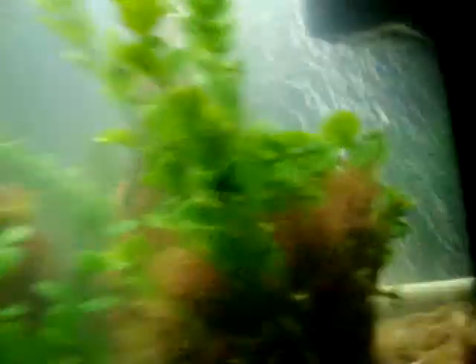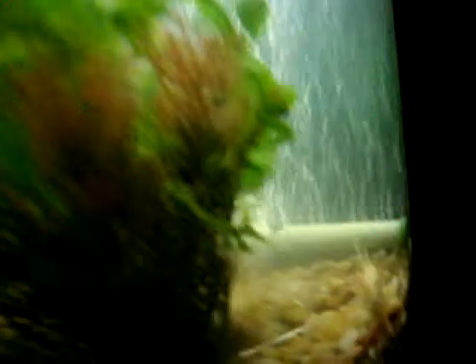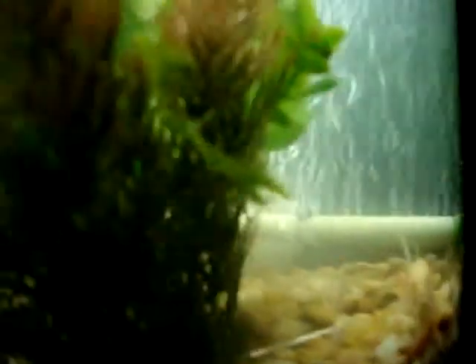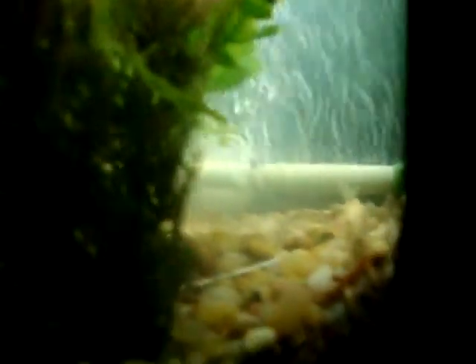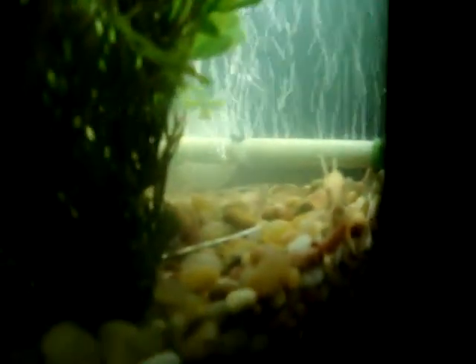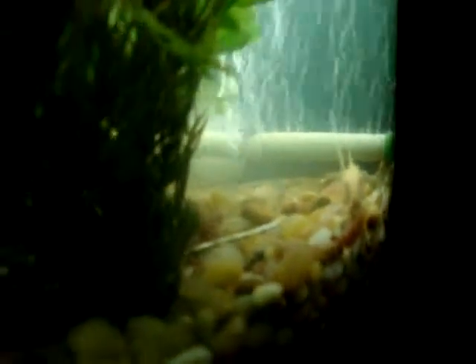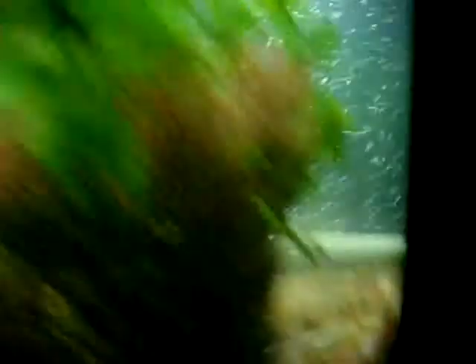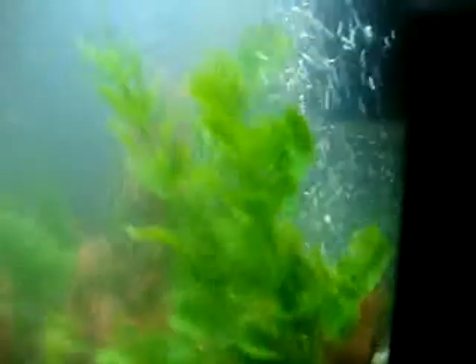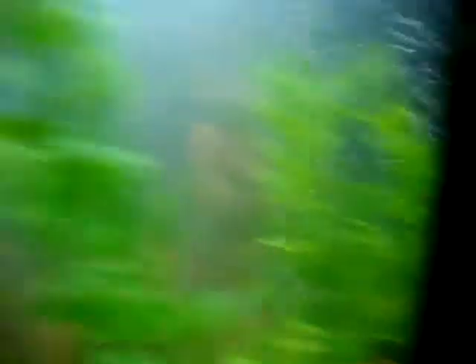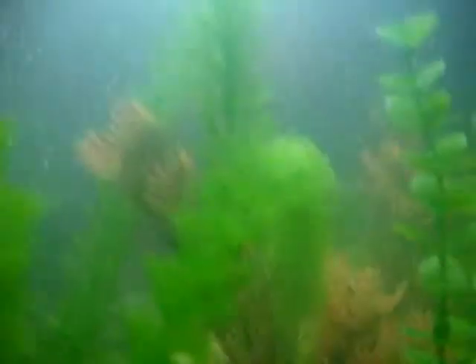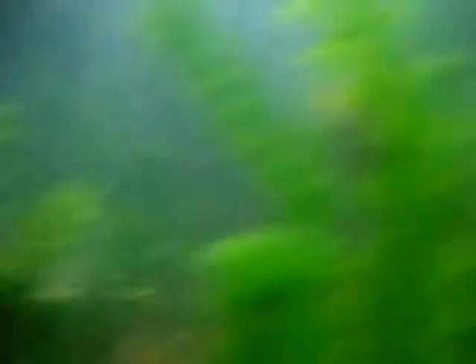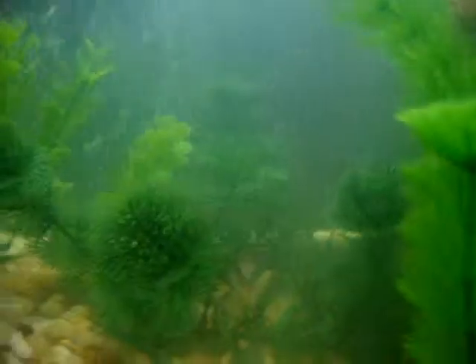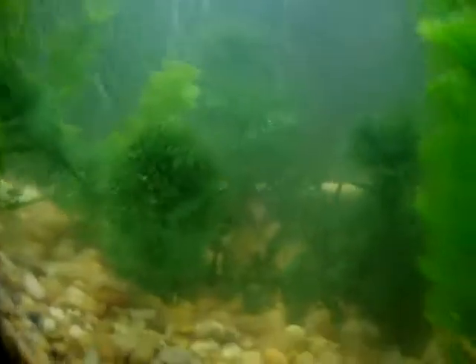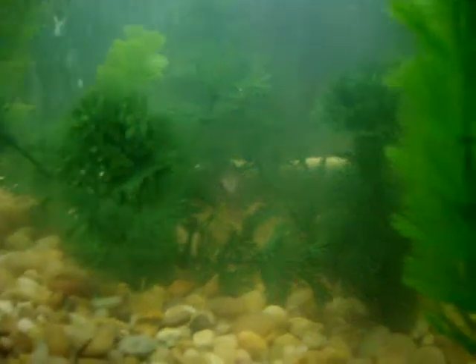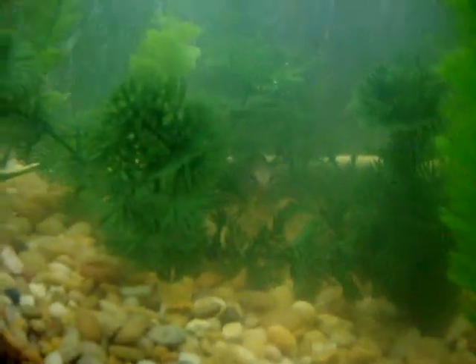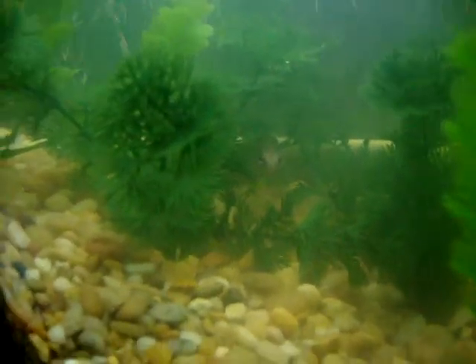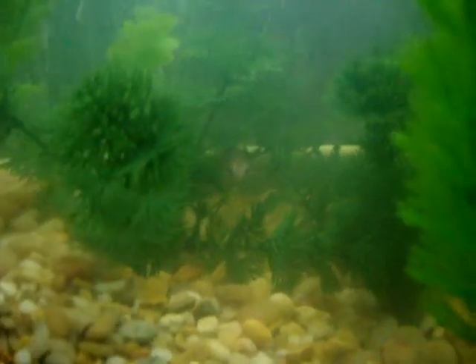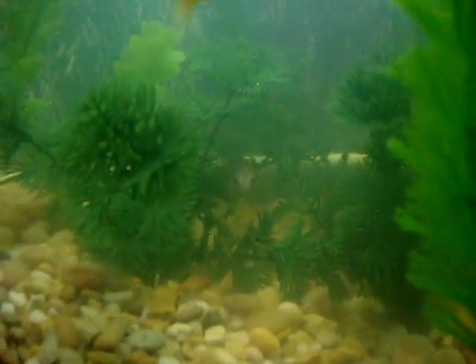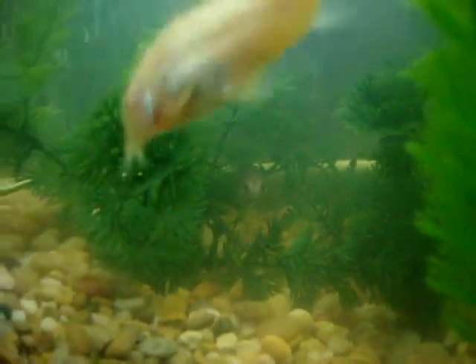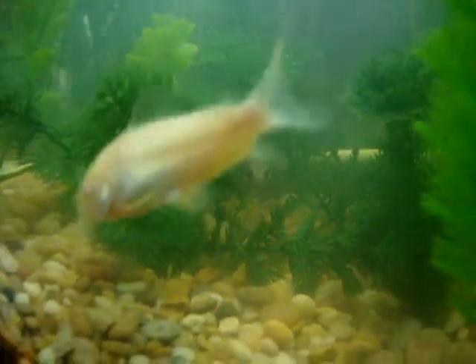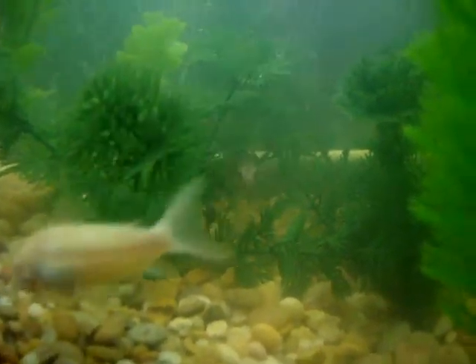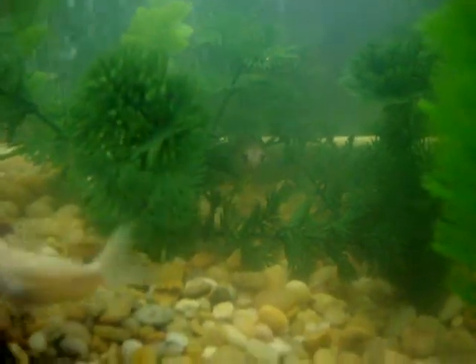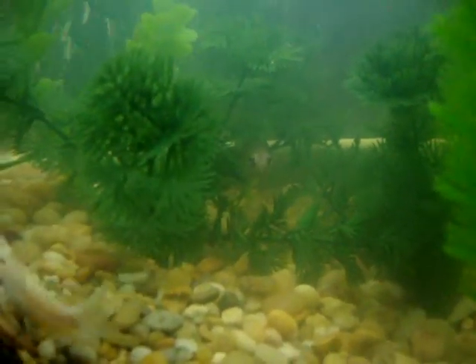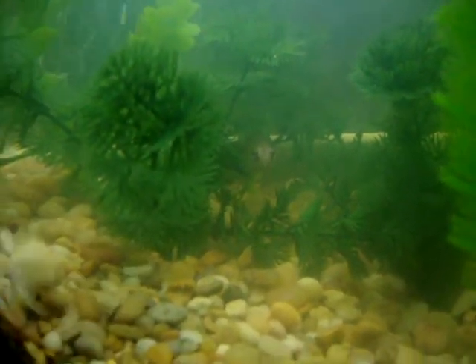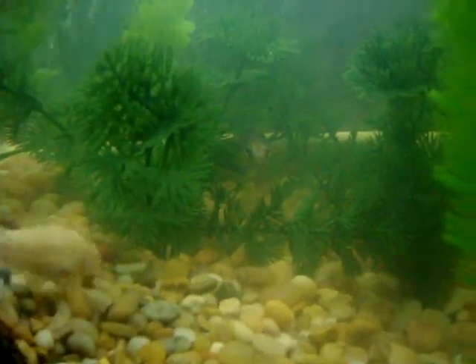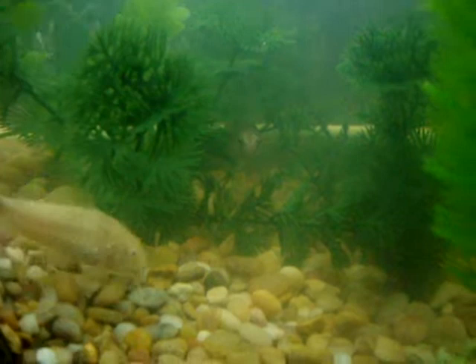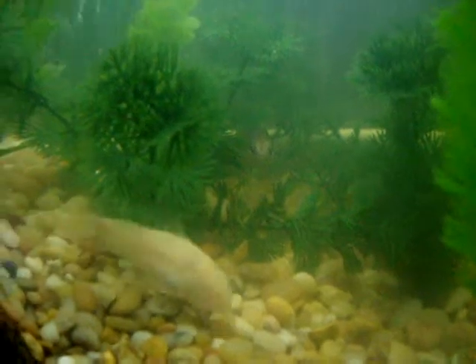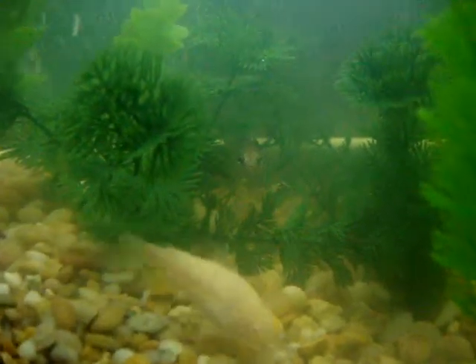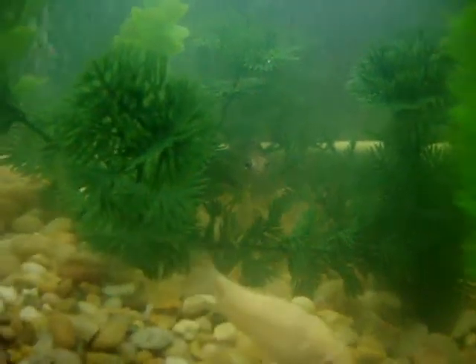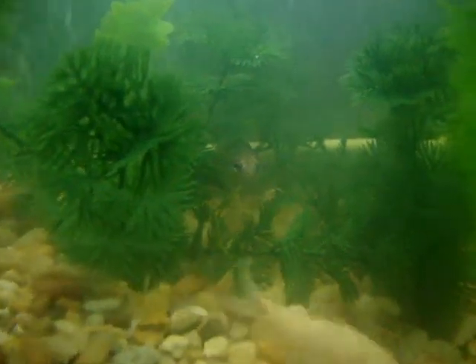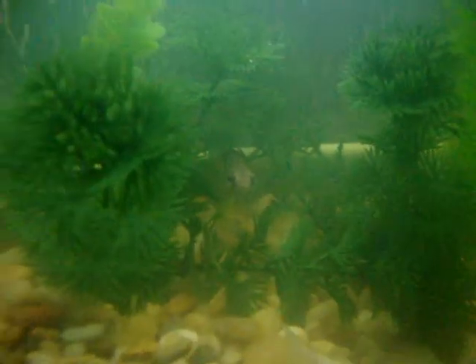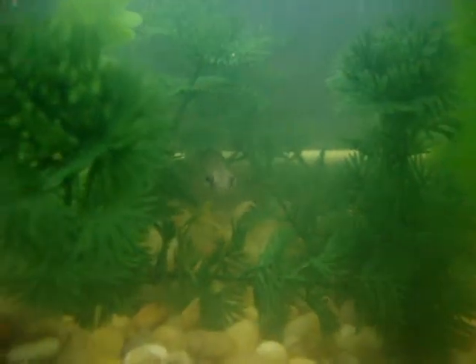Where is my bowfin? There he is. I don't know if you can see him. Yeah, look at that guy.